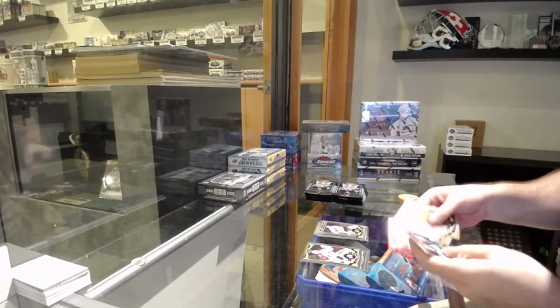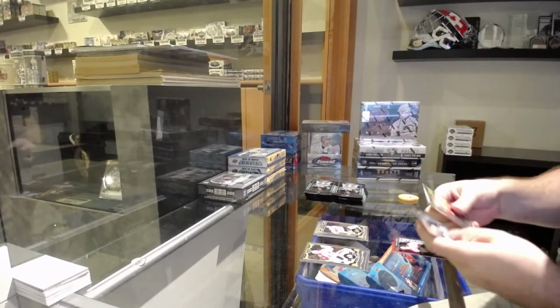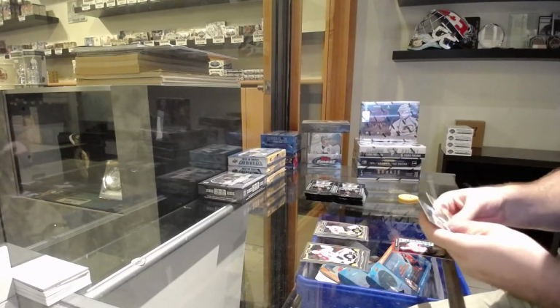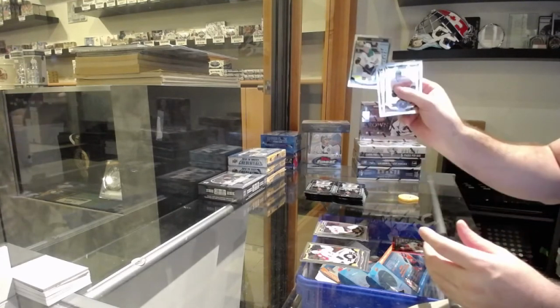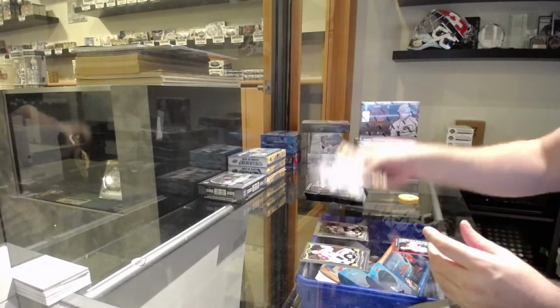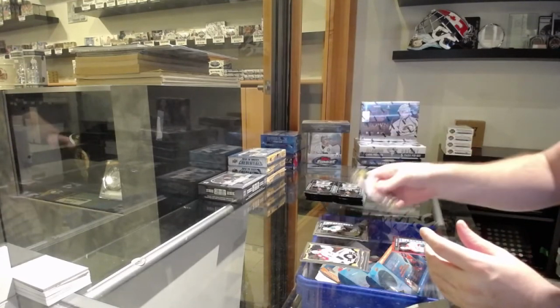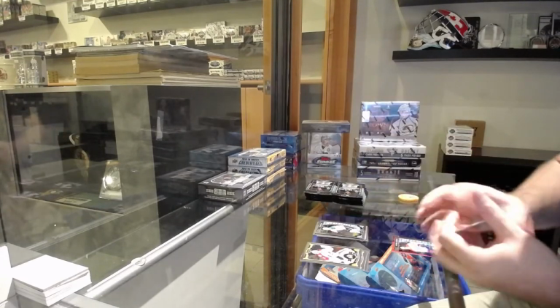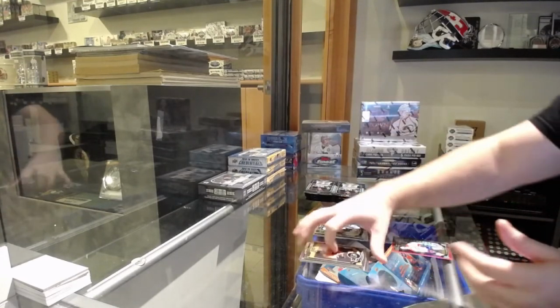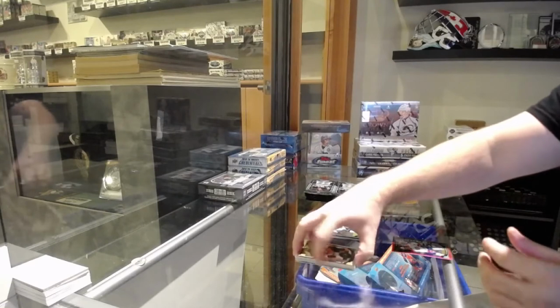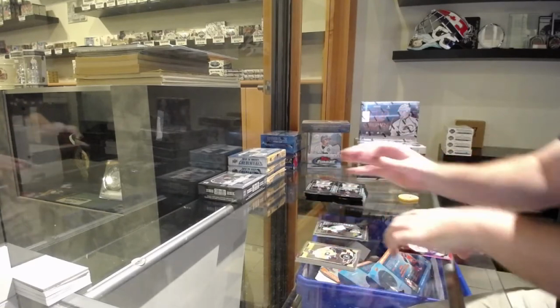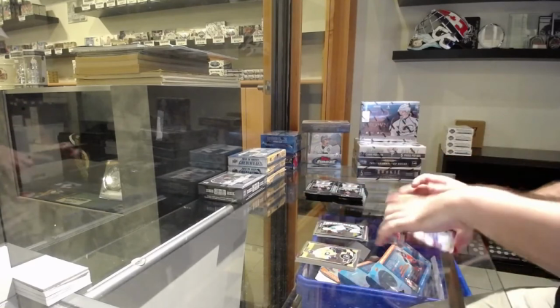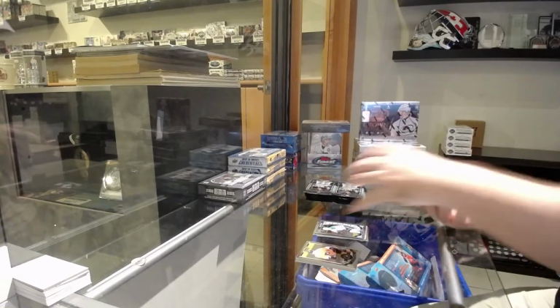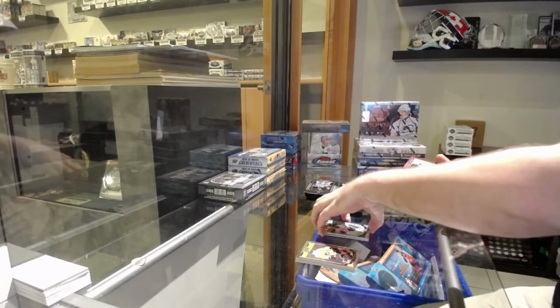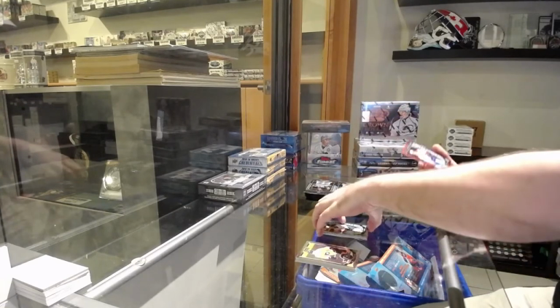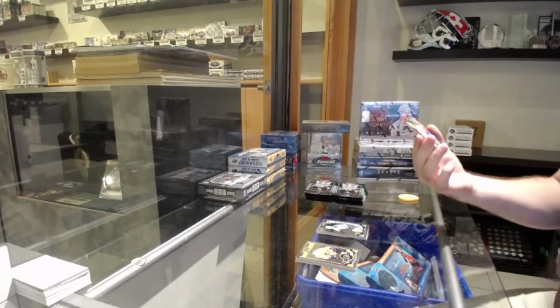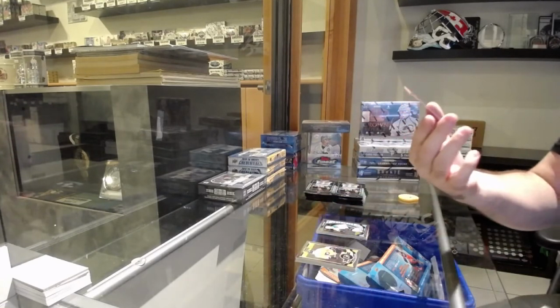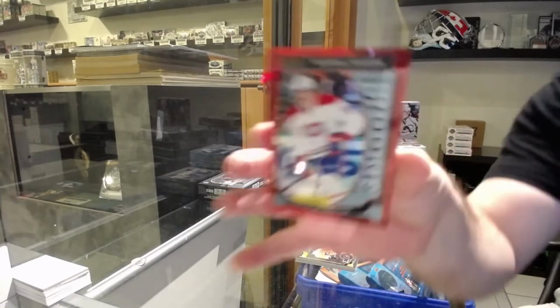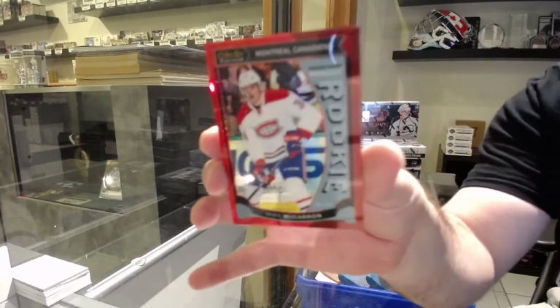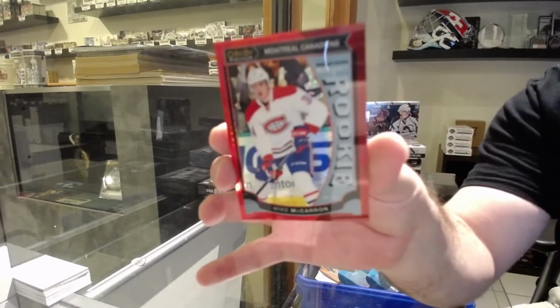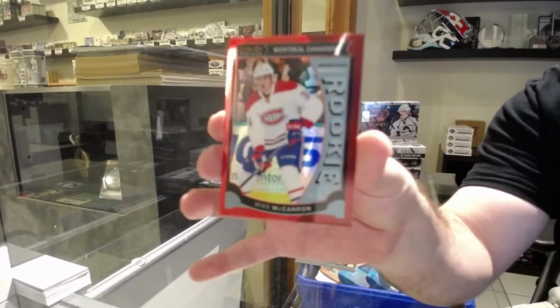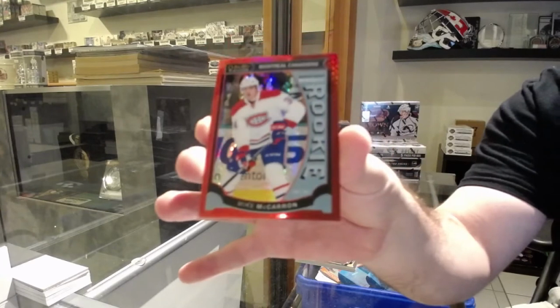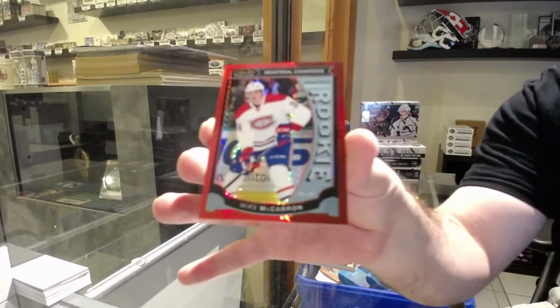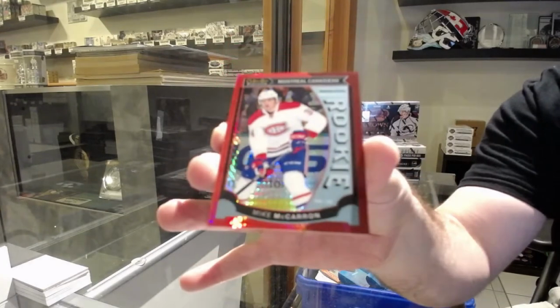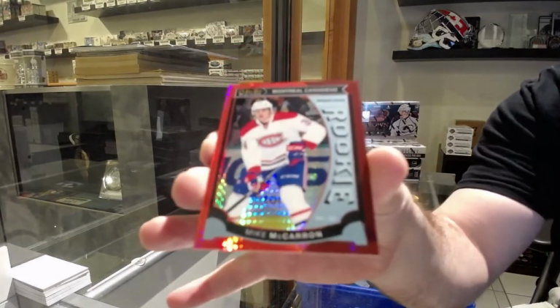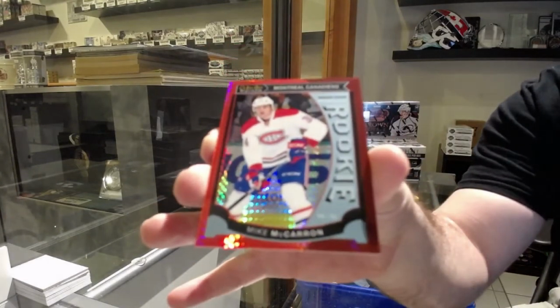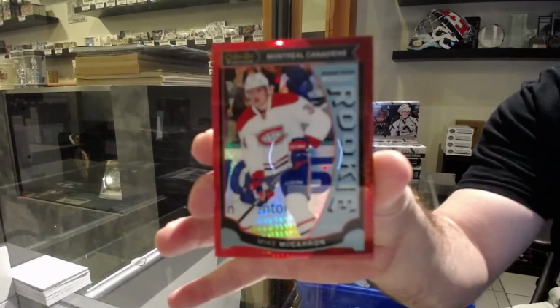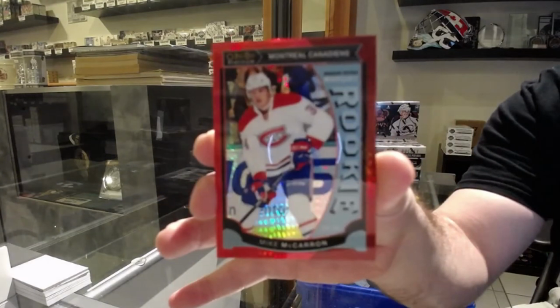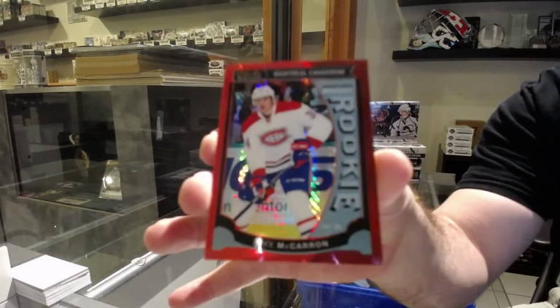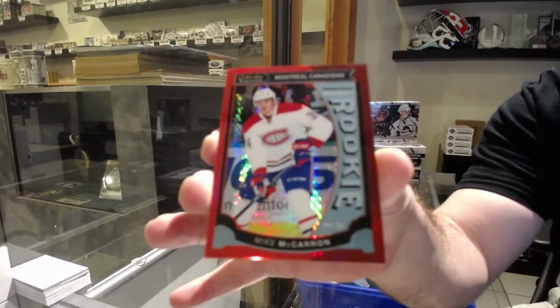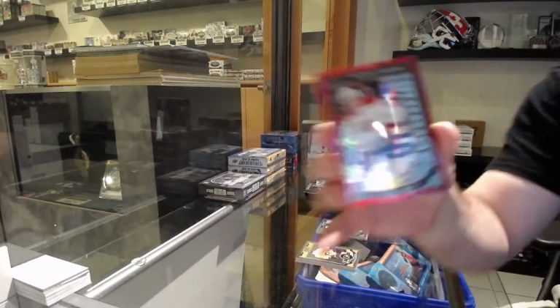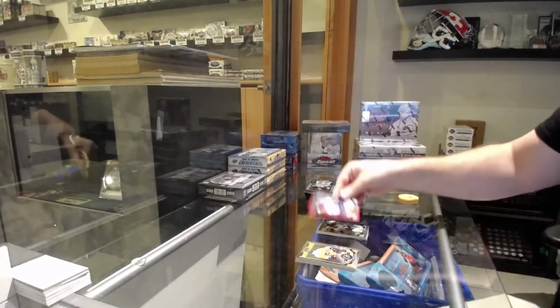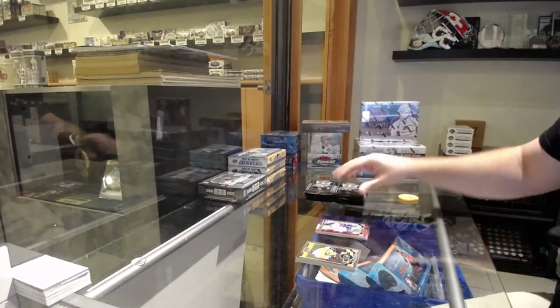We've got a Devon Shore for the Dallas Stars marquee rookie, and a Red Prism marquee rookie Mike McCarran for the Montreal Canadians — the 149 Mike McCarran.